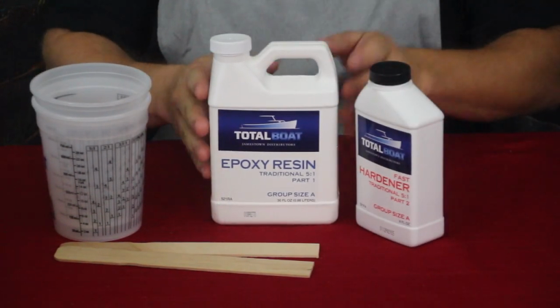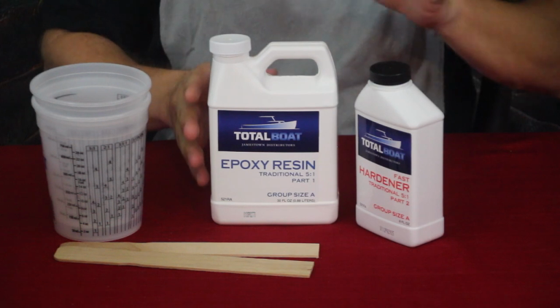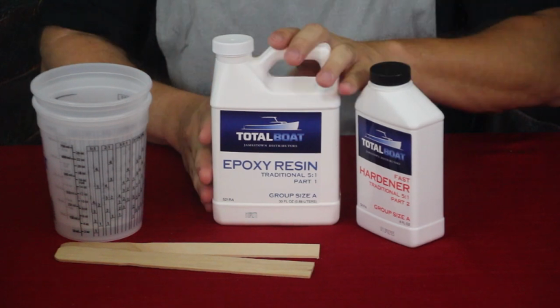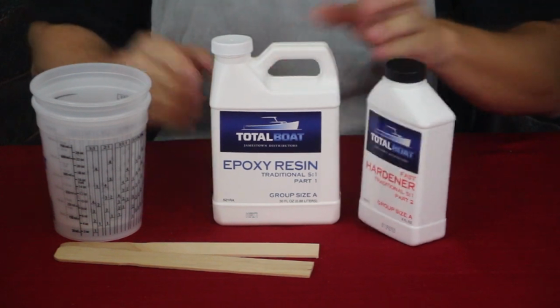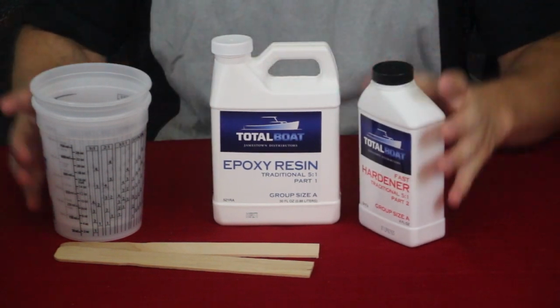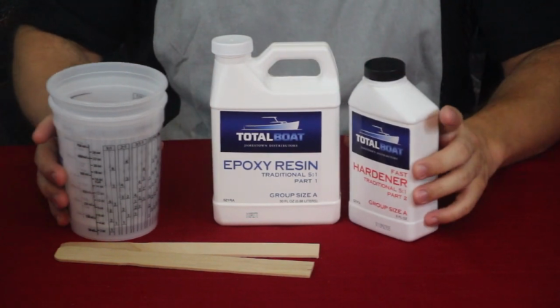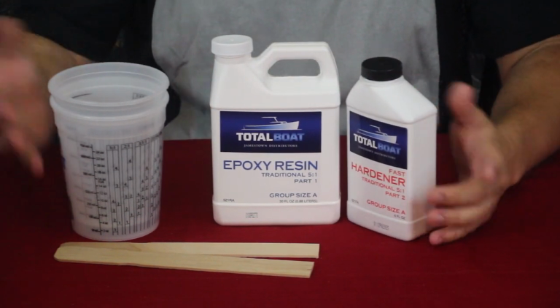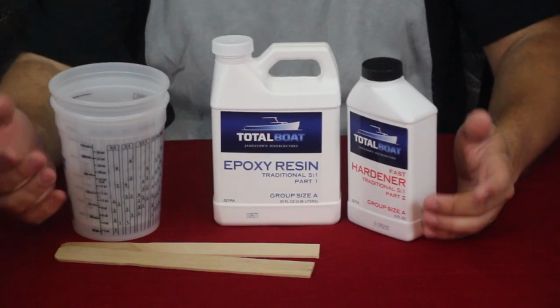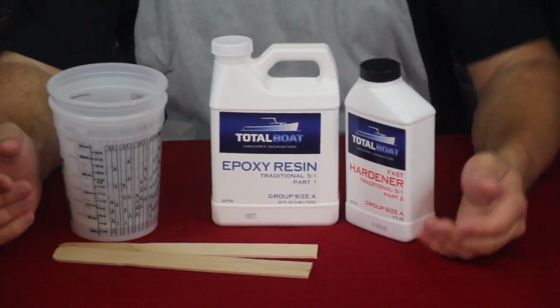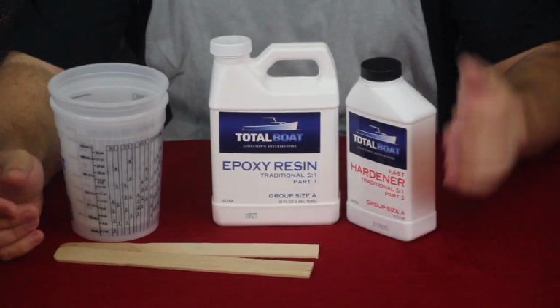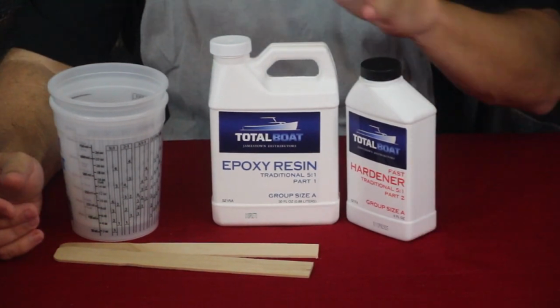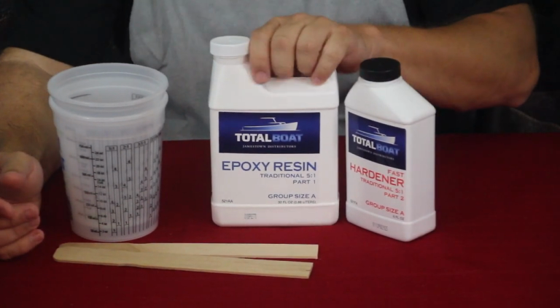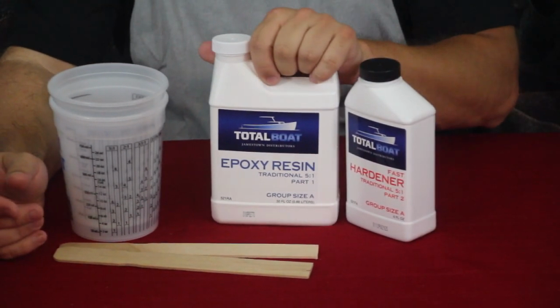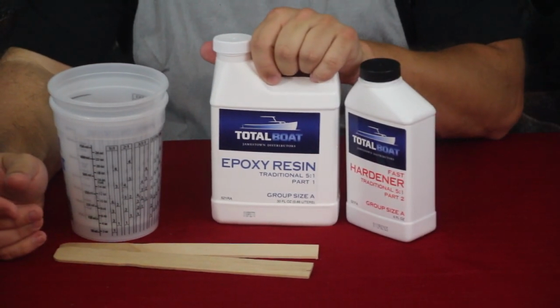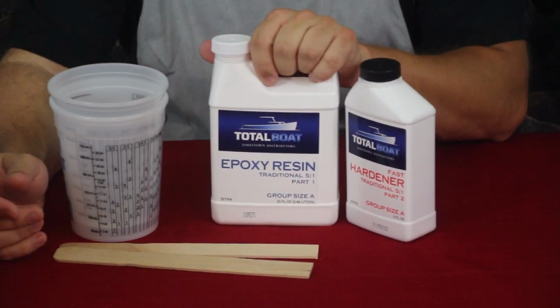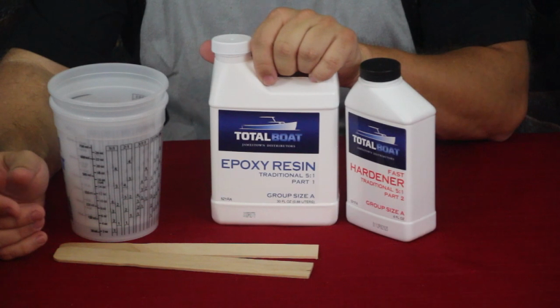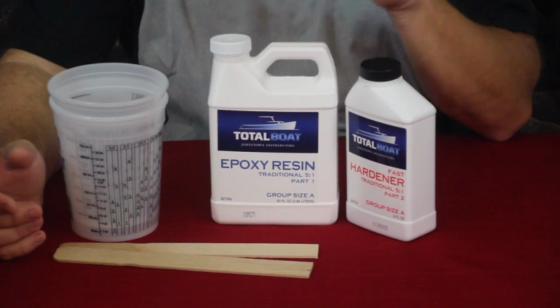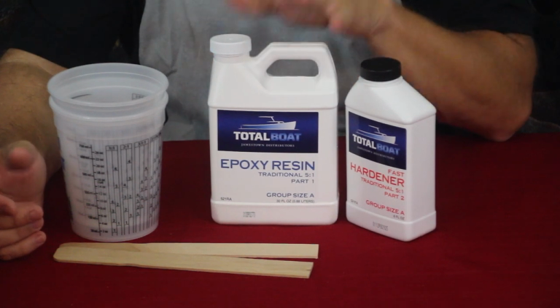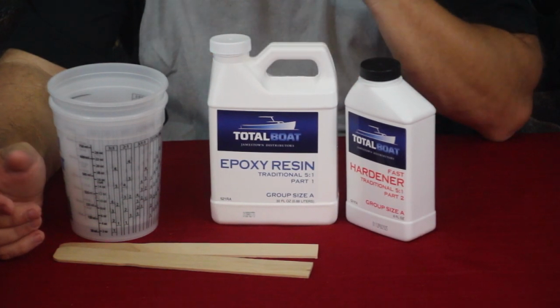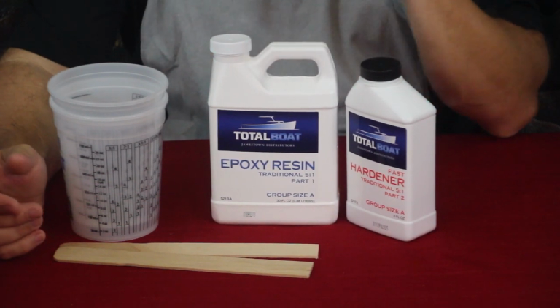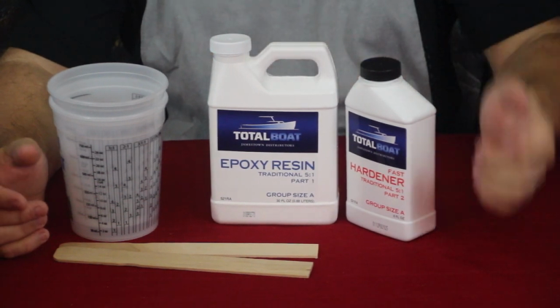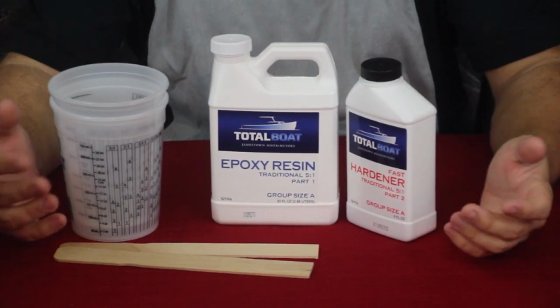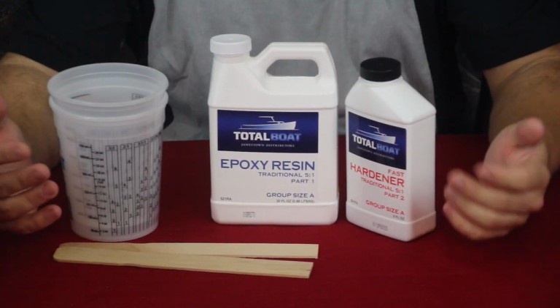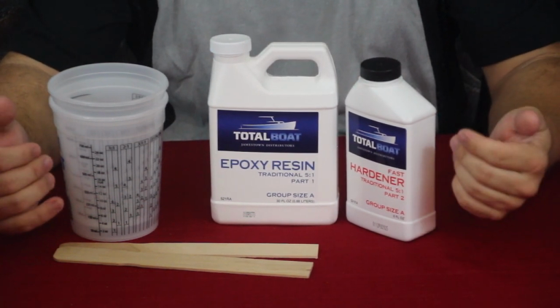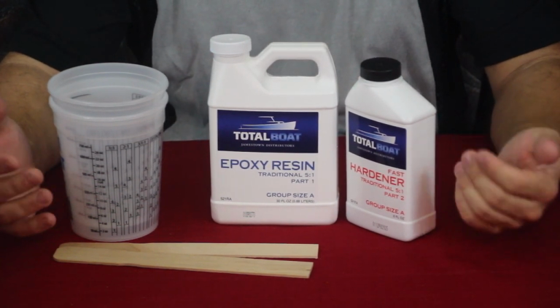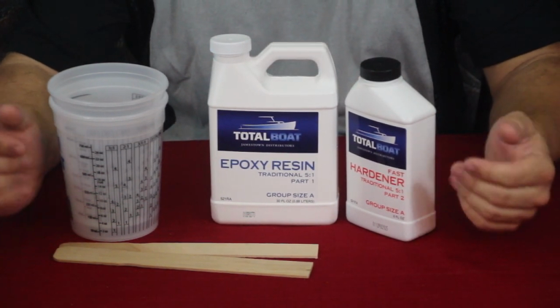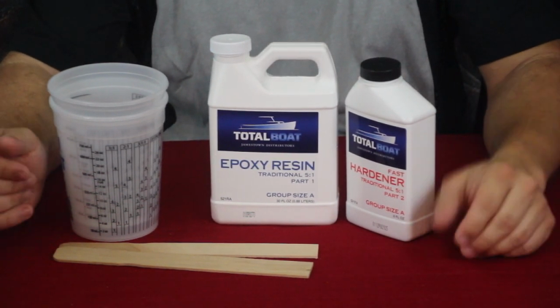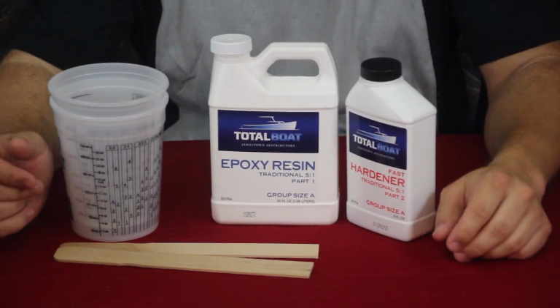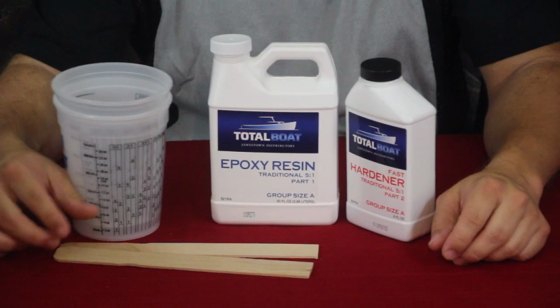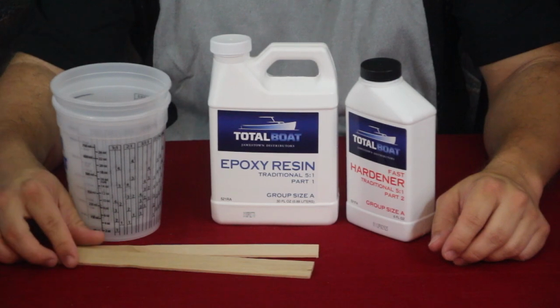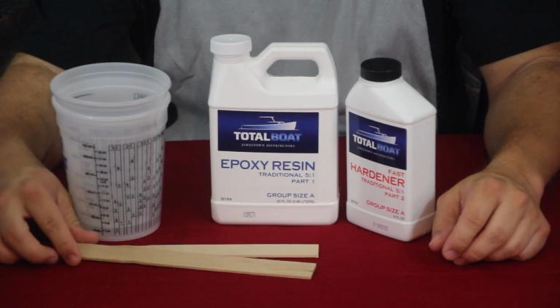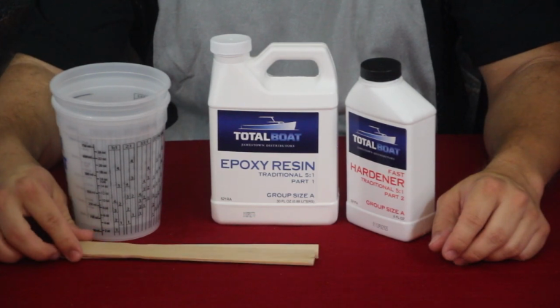With this I will be using some colorant, because this does come out clear when it is cured, and we'll be trying to get it to that yellow color that the kayak is.